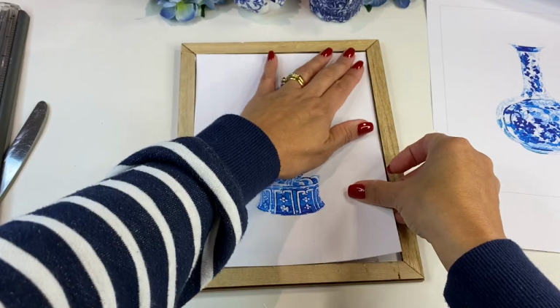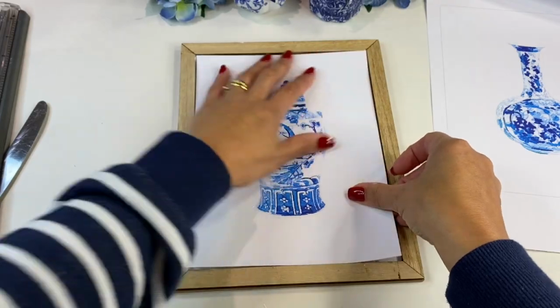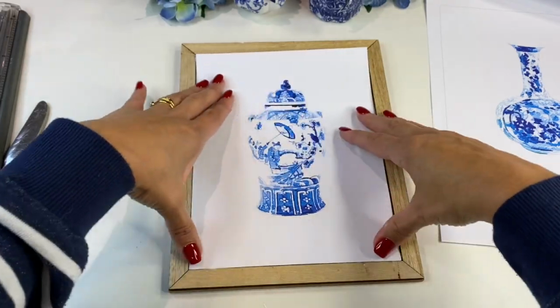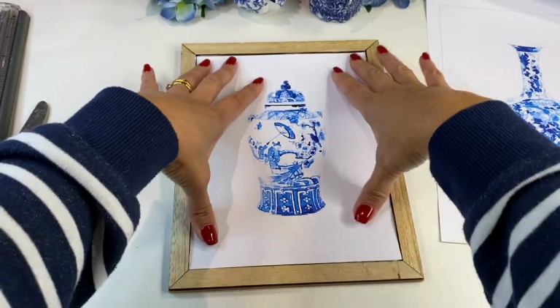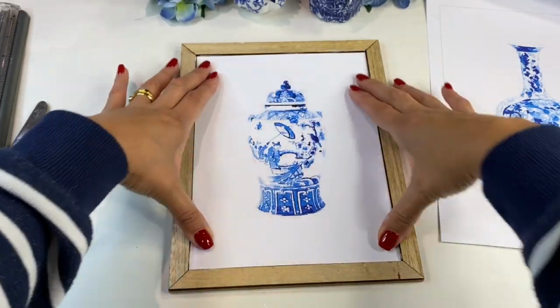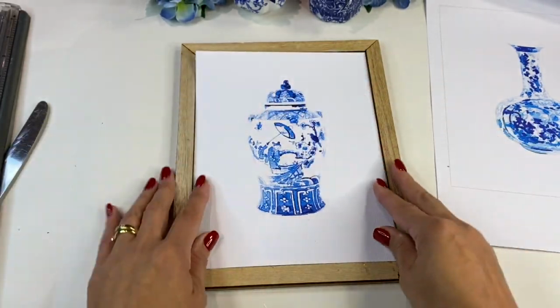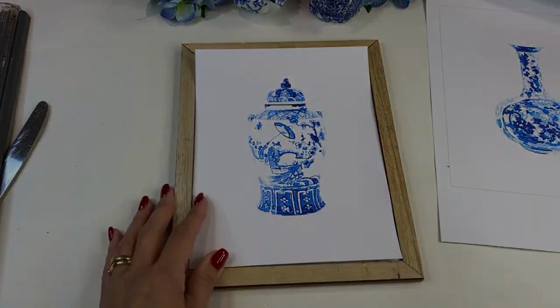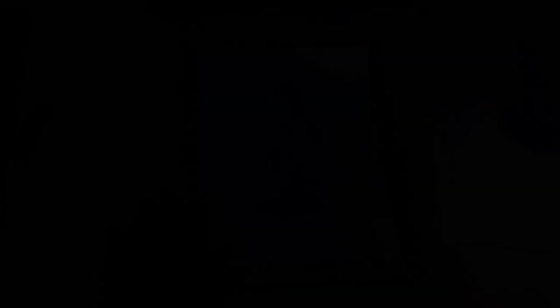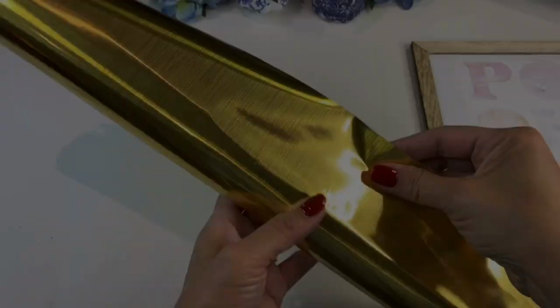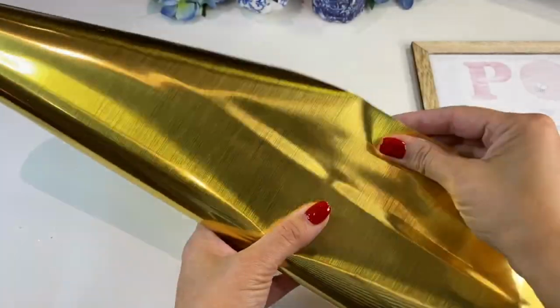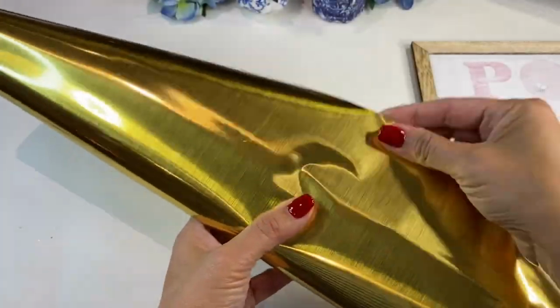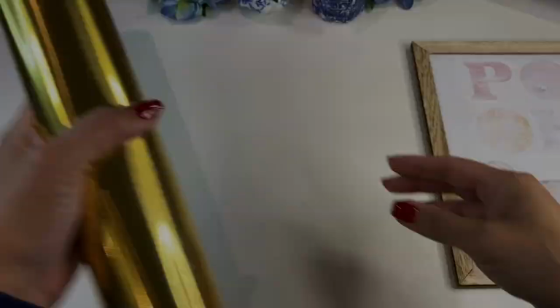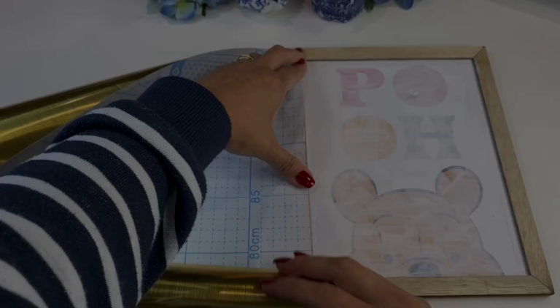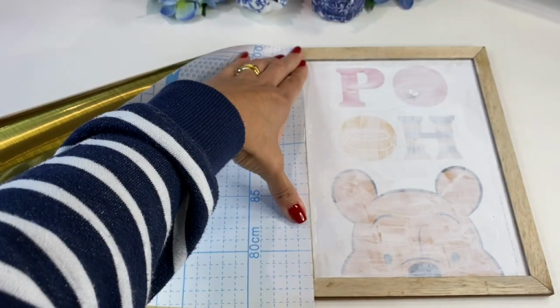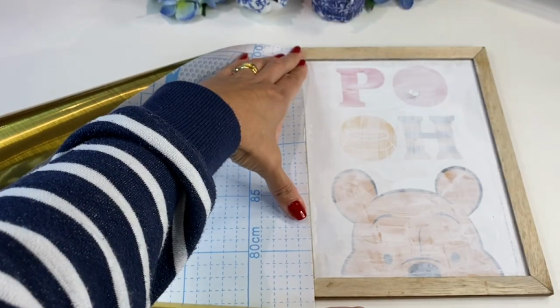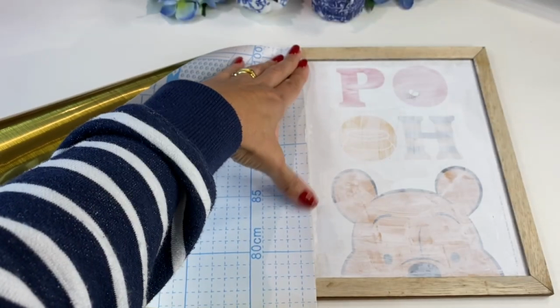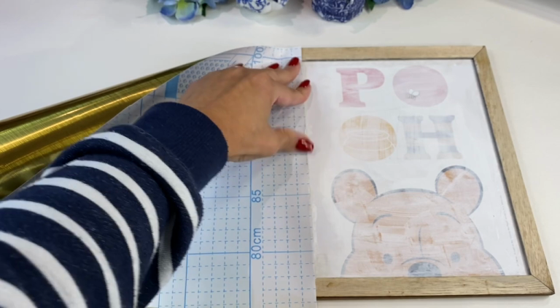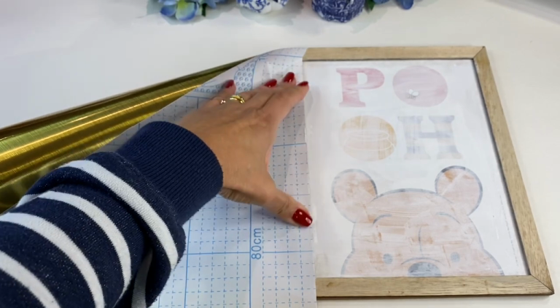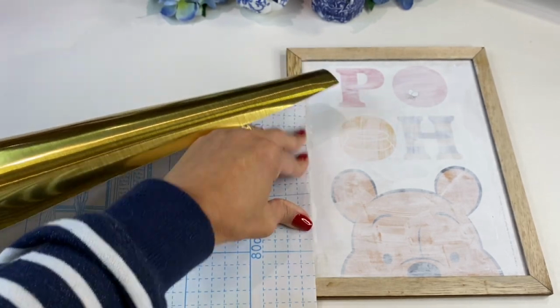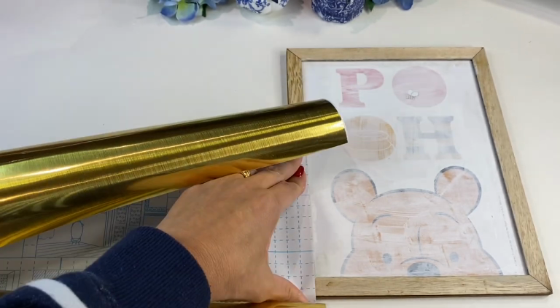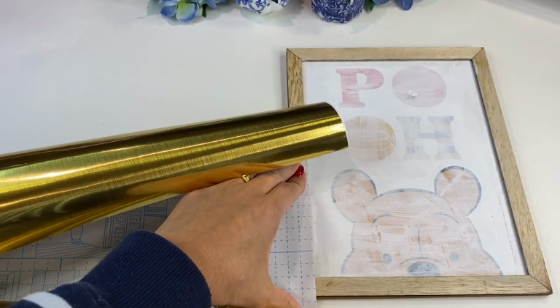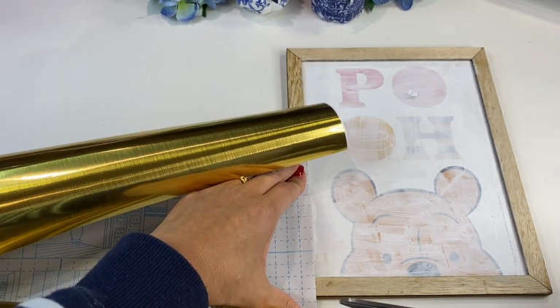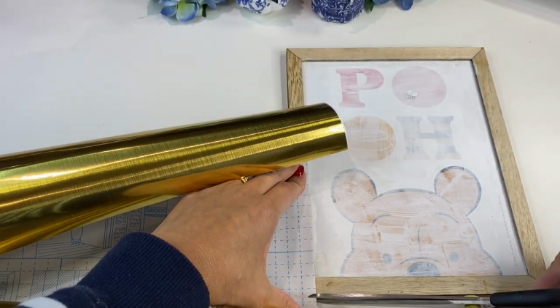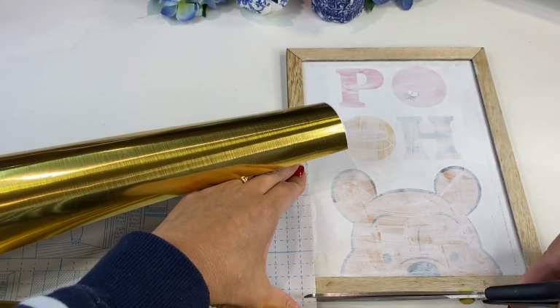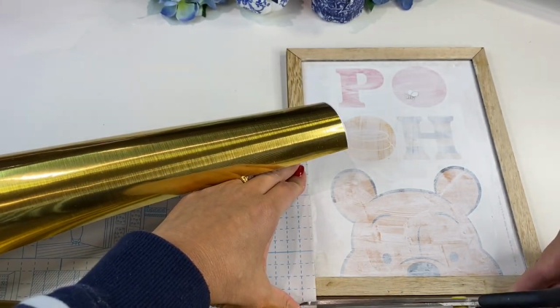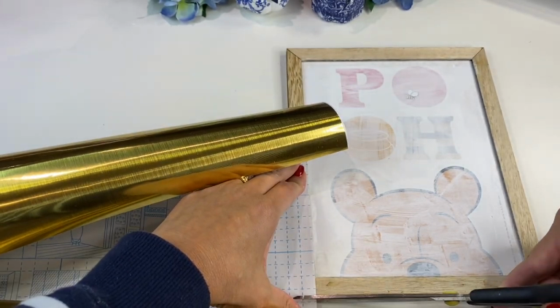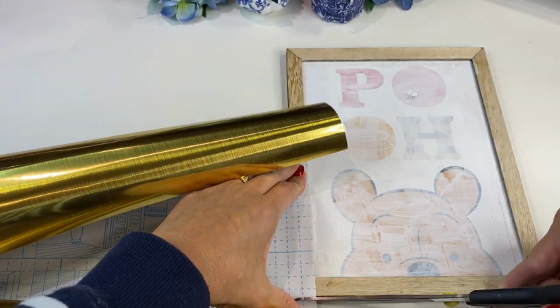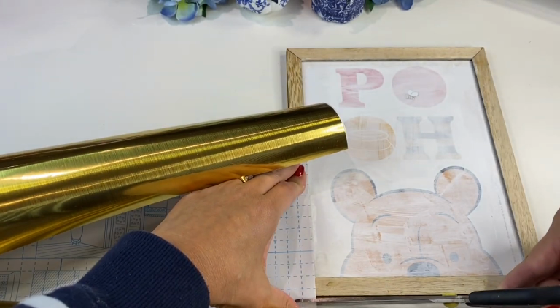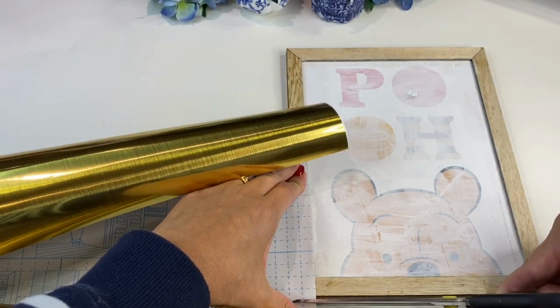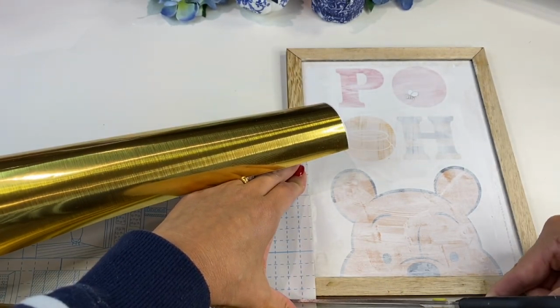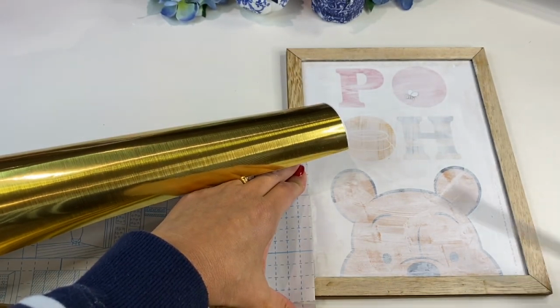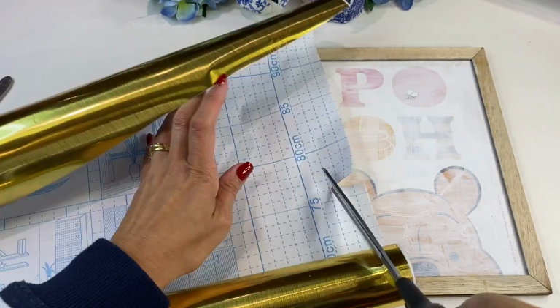That way, by using a light faint dark grey line, I could then easily cut out the image to the size of the inside of this picture frame.